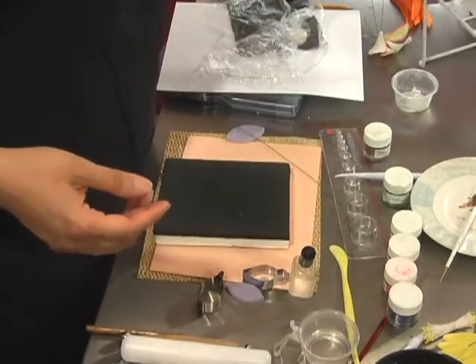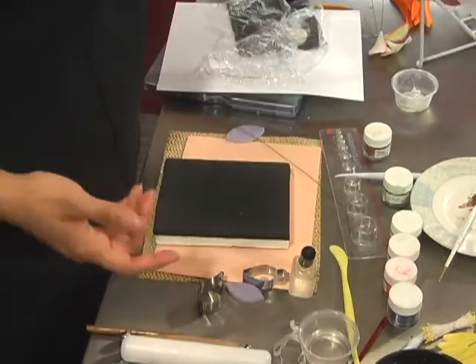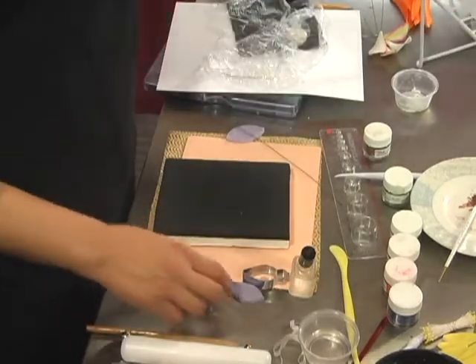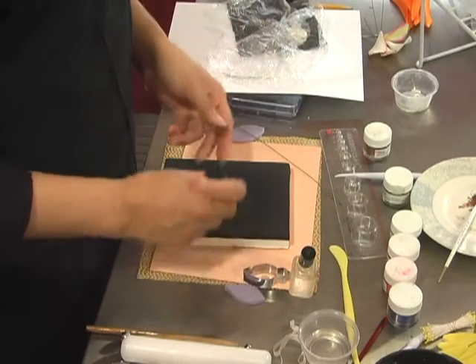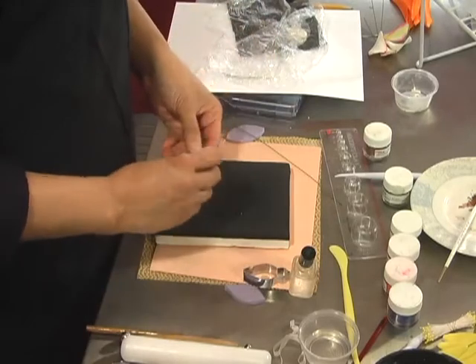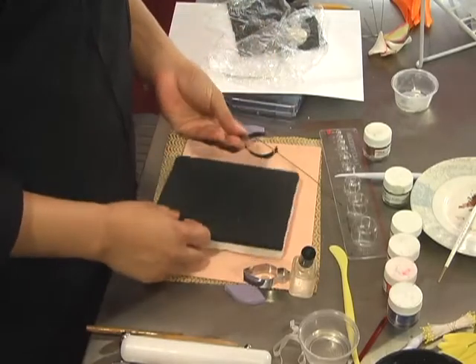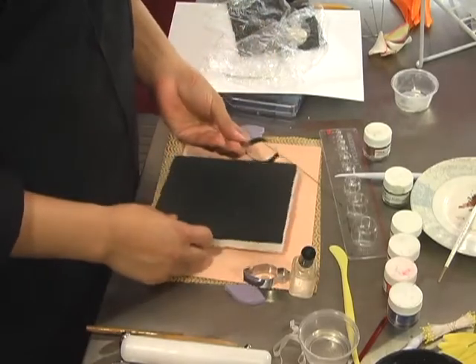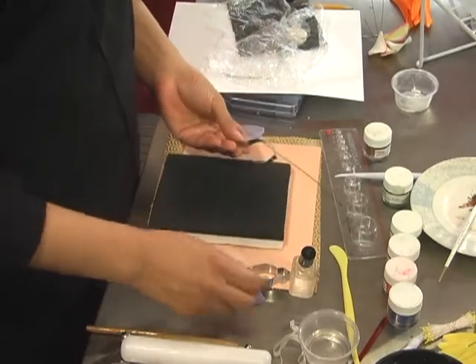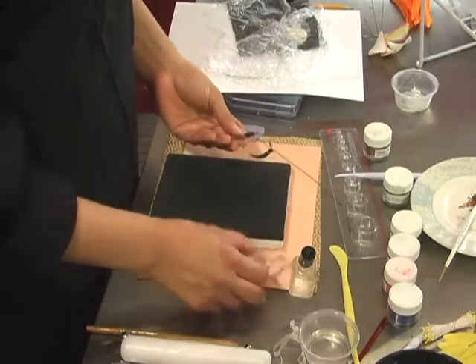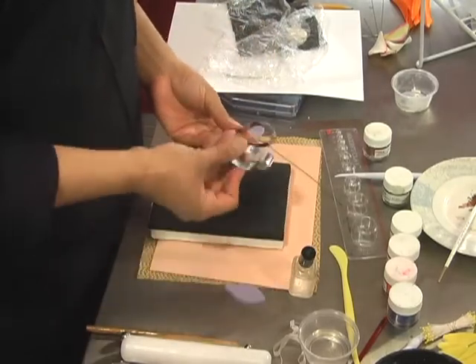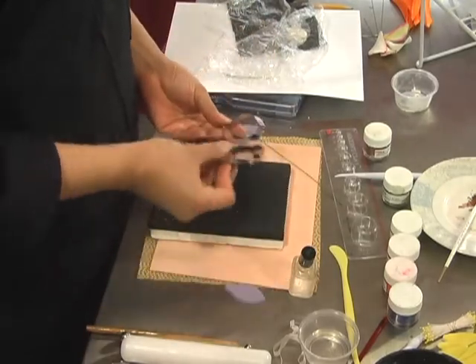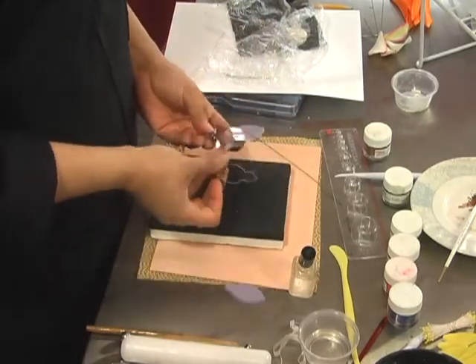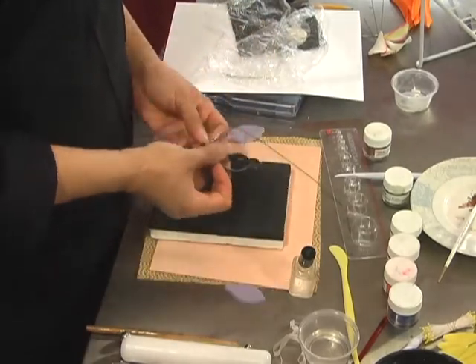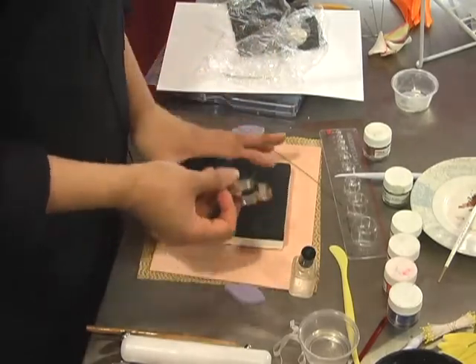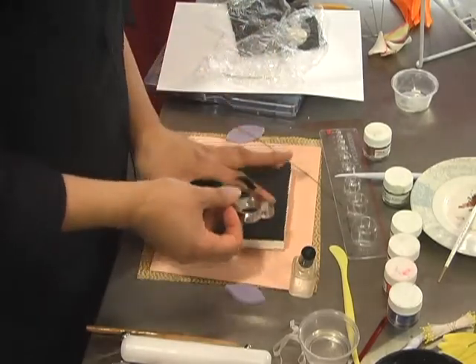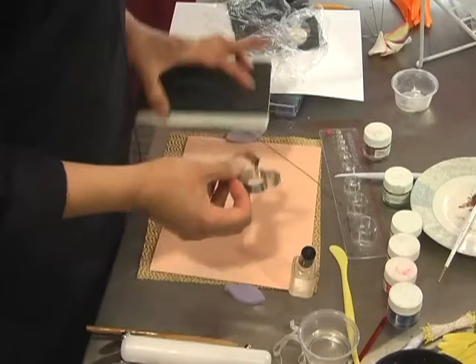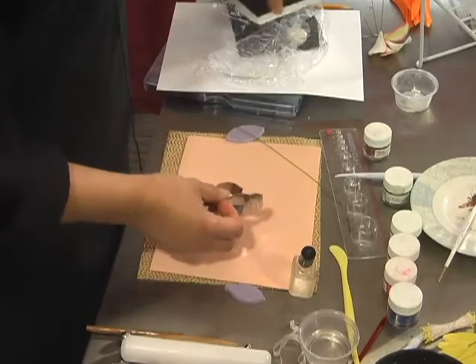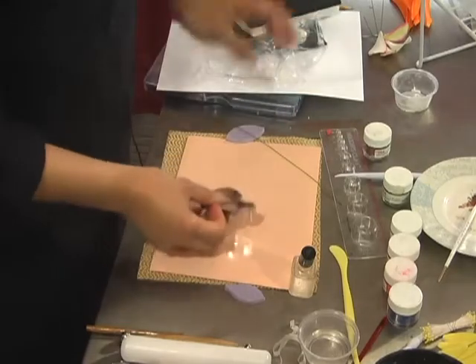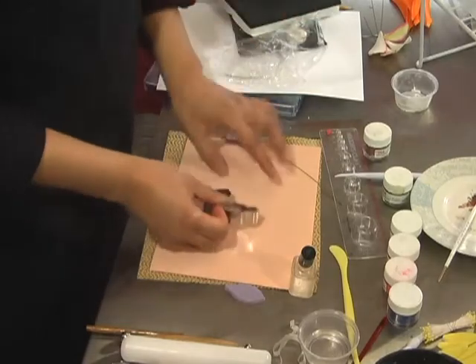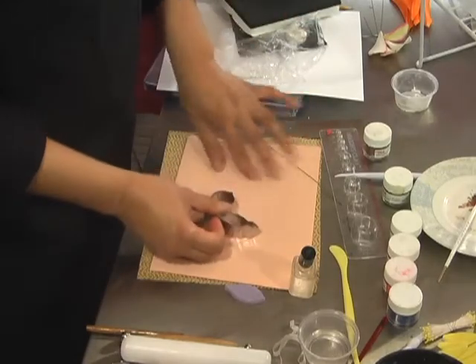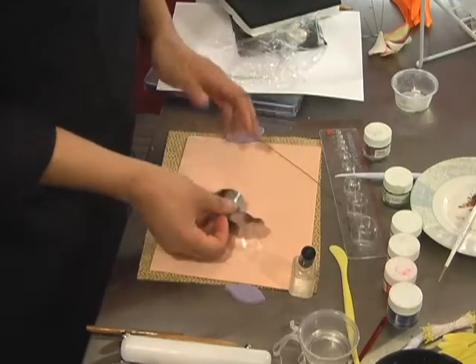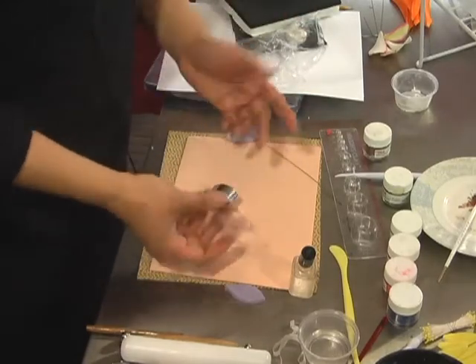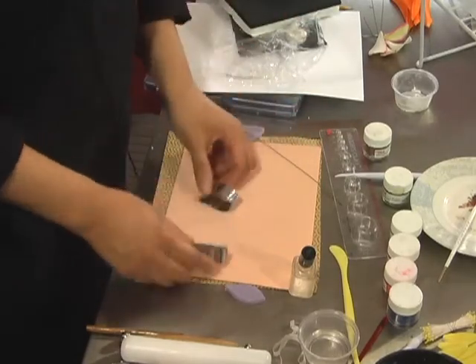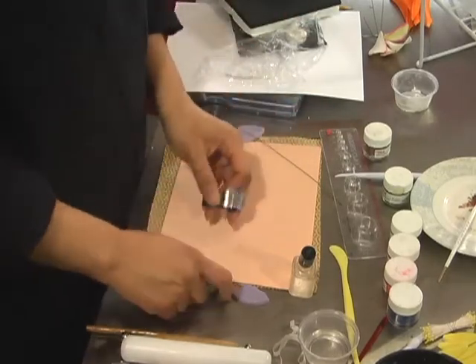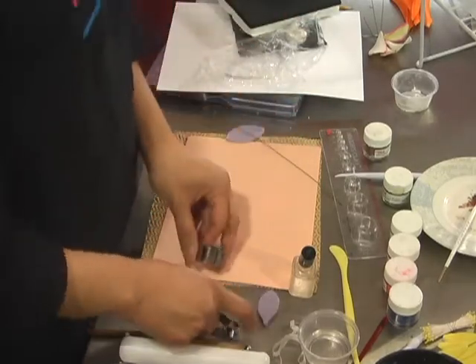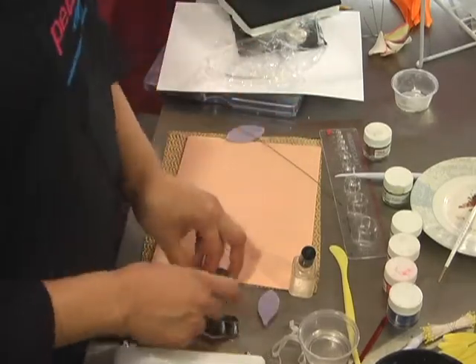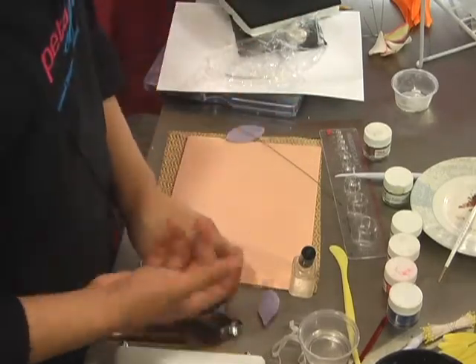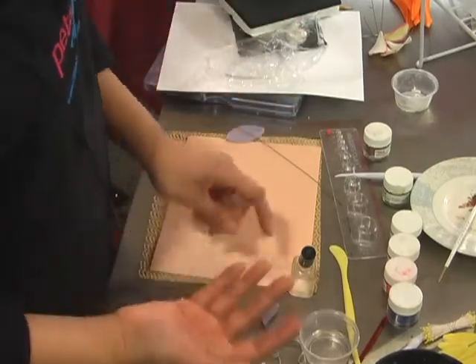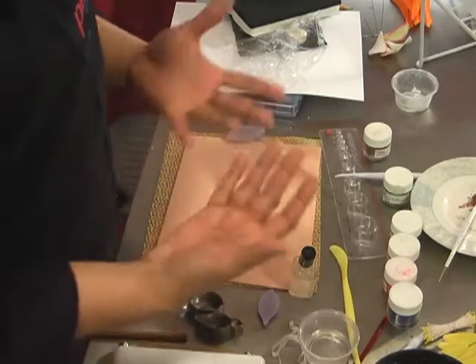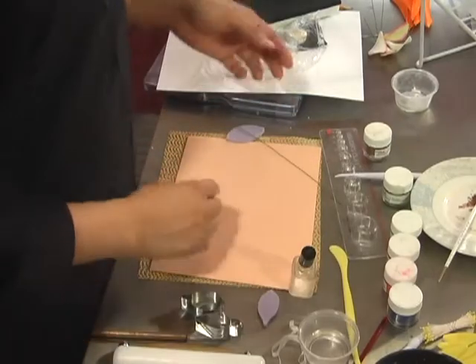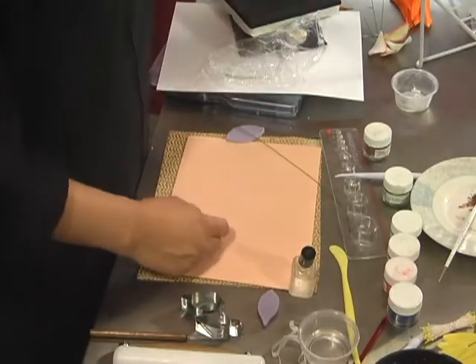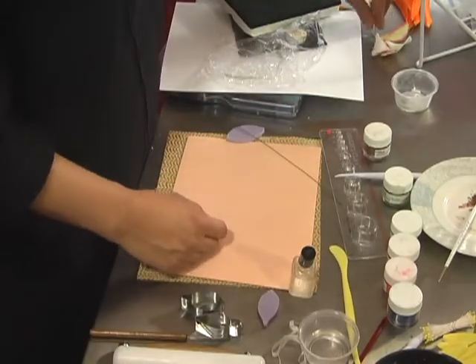You need to make three wider petals and three narrower petals to make one flower. So it depends on how many flowers you're doing — probably three or four — just multiply that by three.